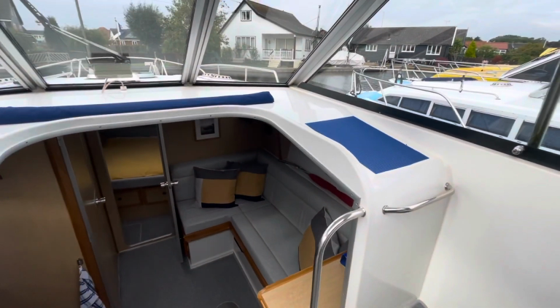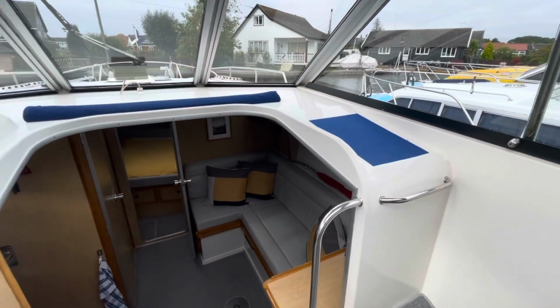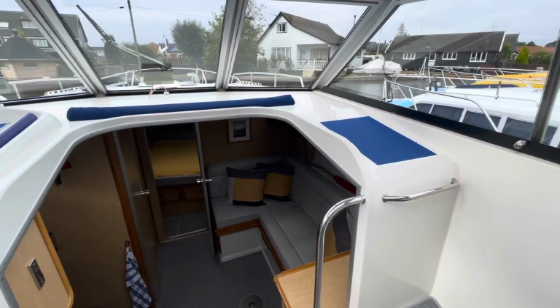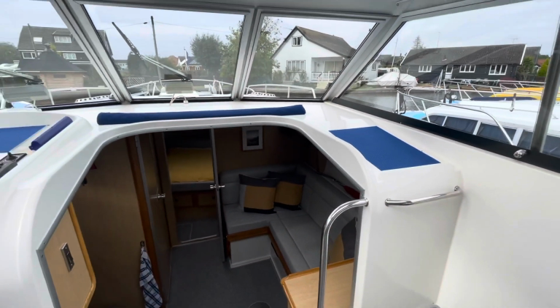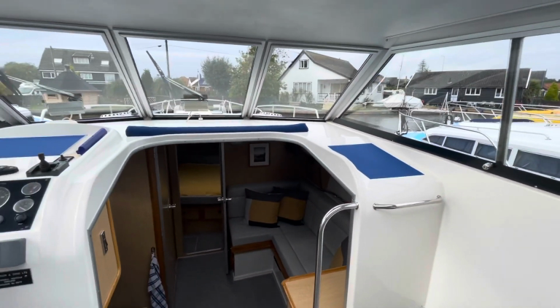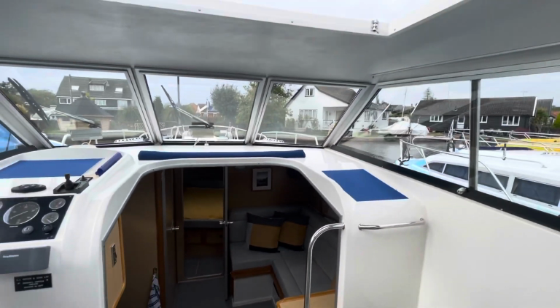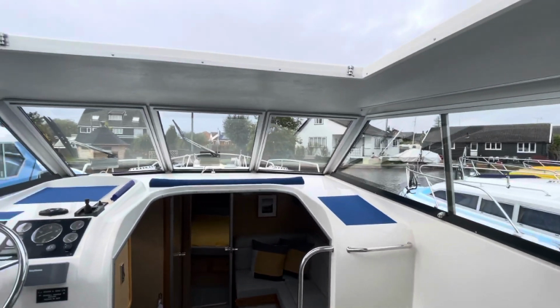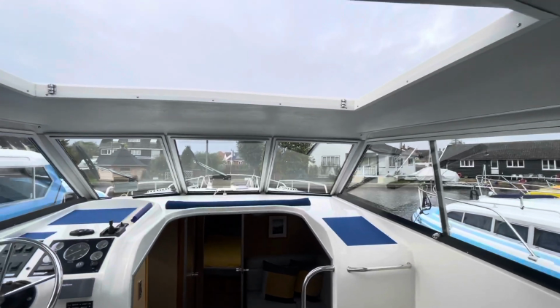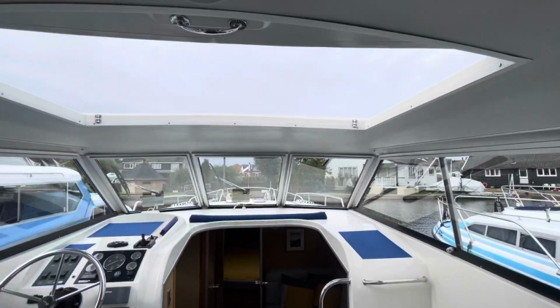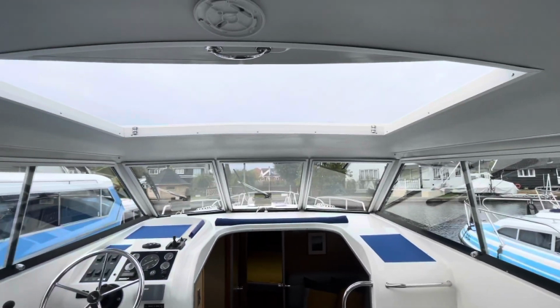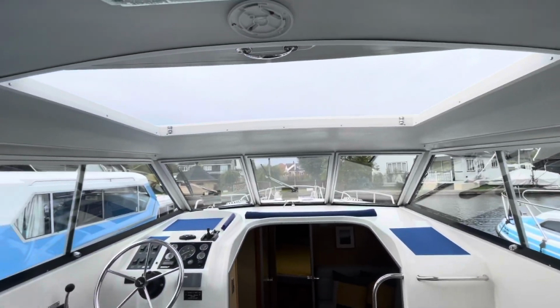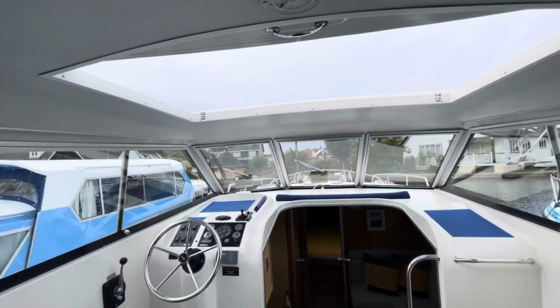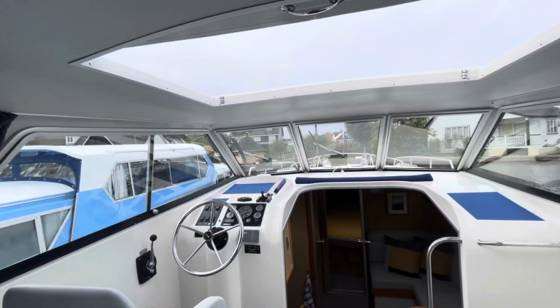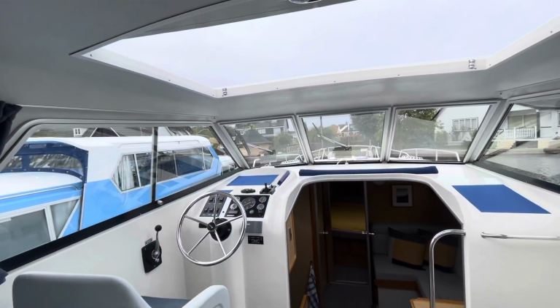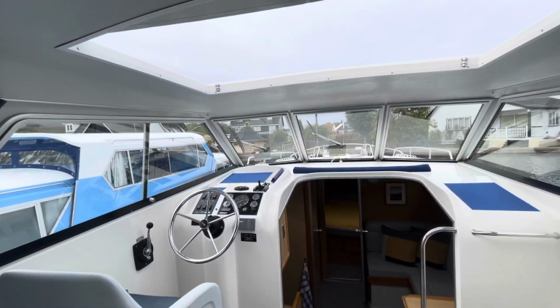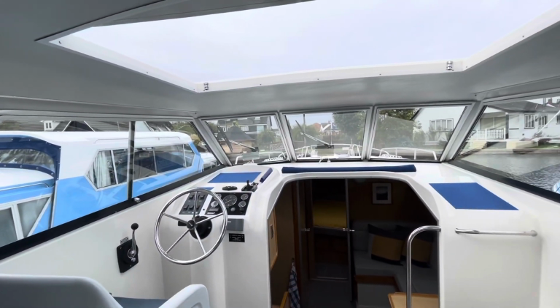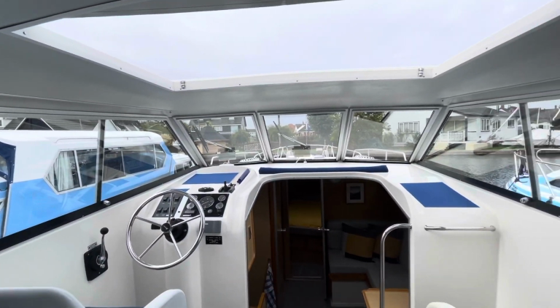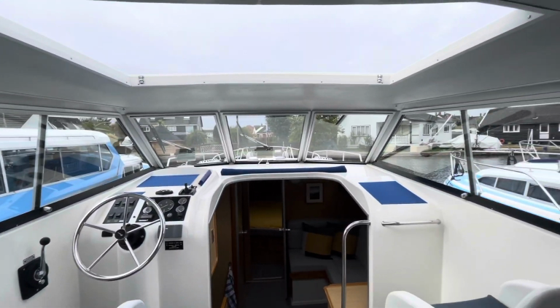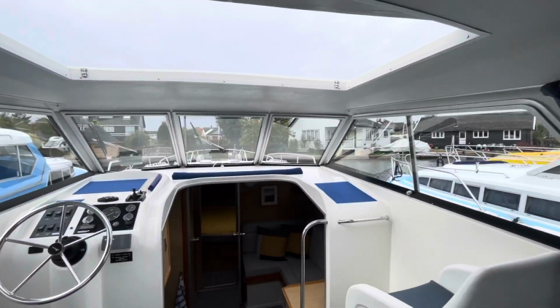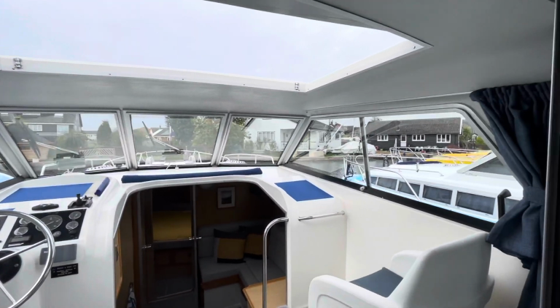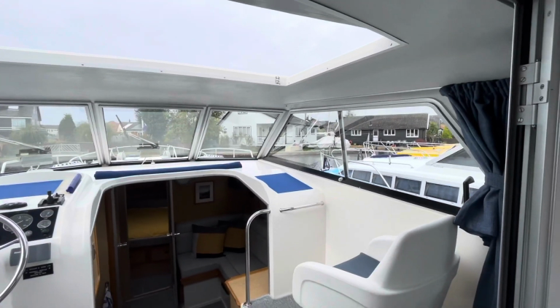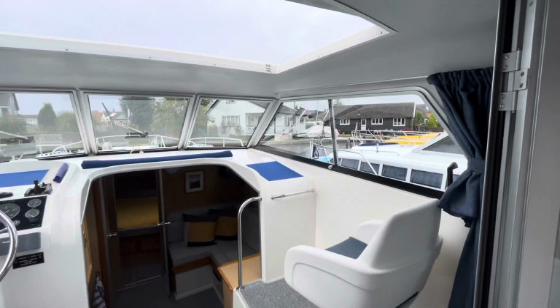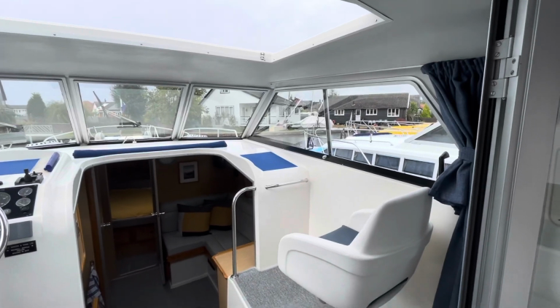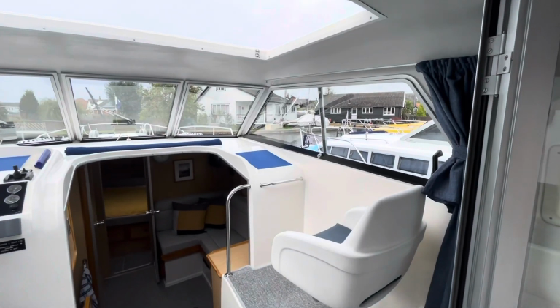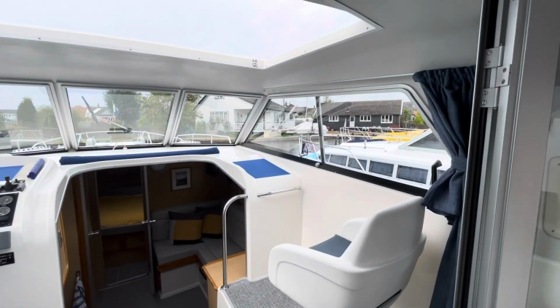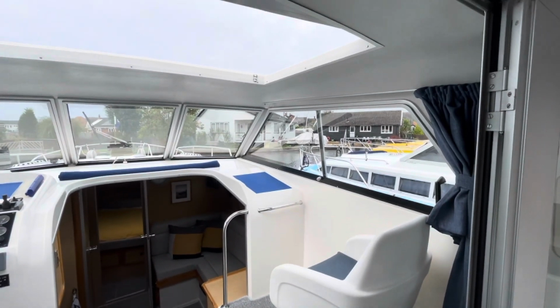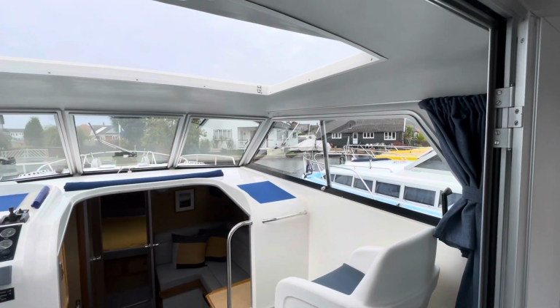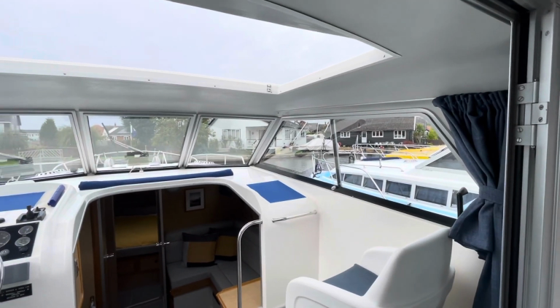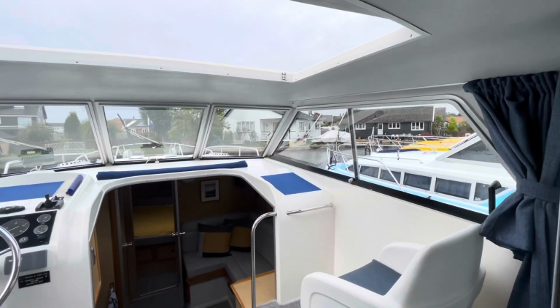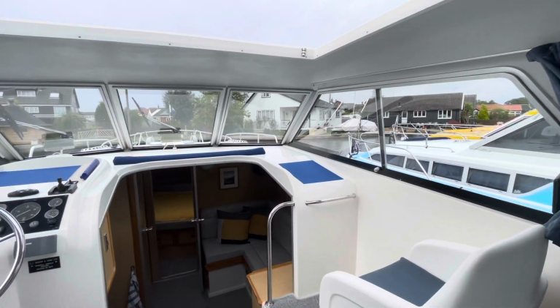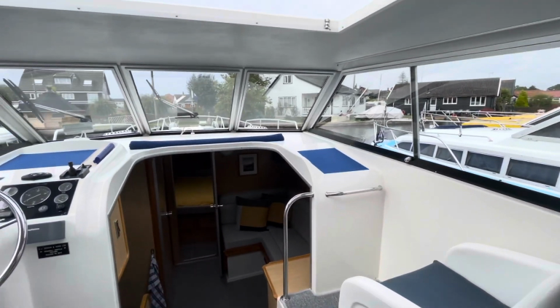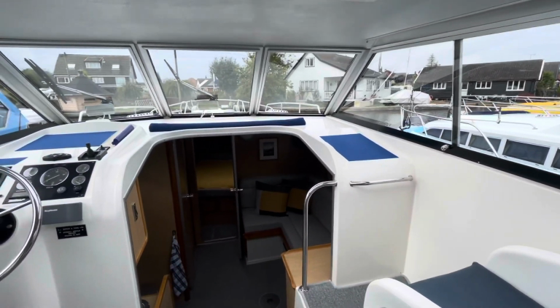I'll just take a step back and show you the sunroof in the wheelhouse area. A nice big space there, makes the boat very nice, bright and airy.